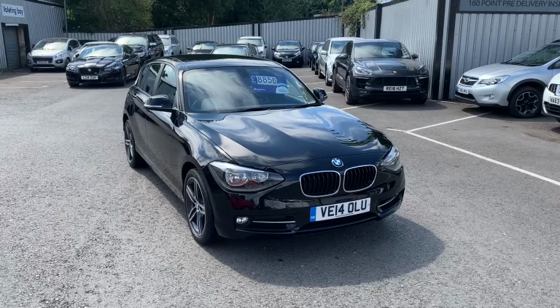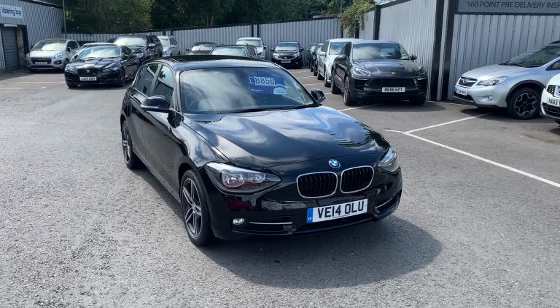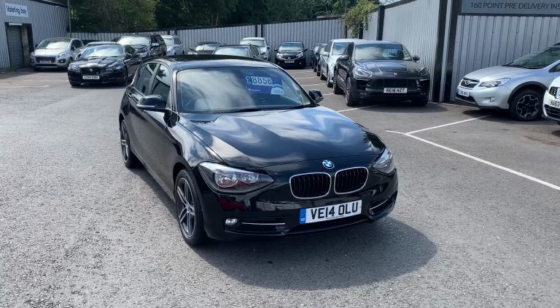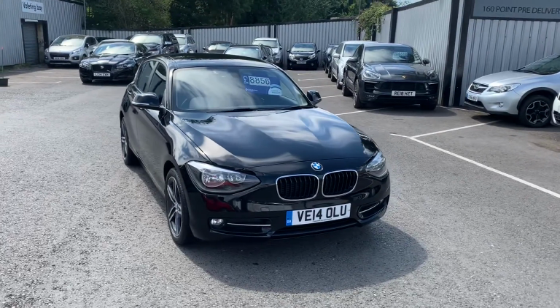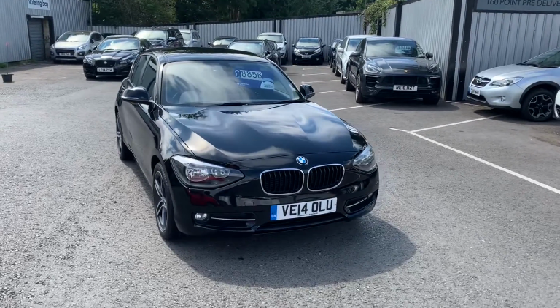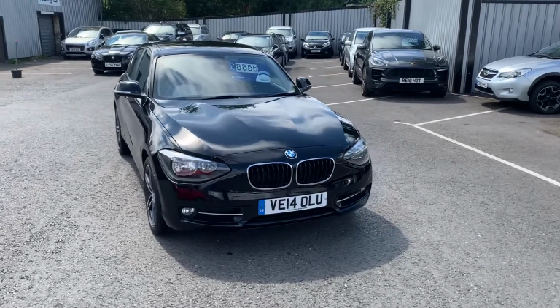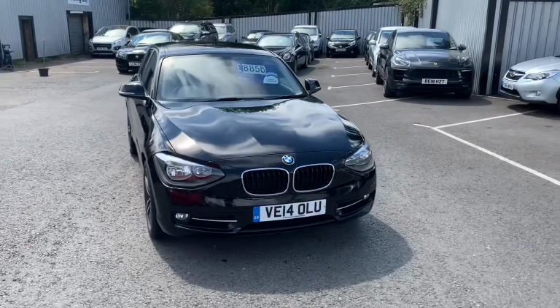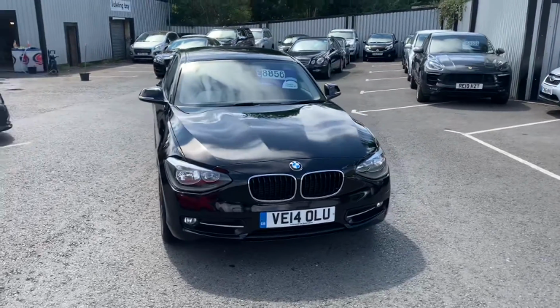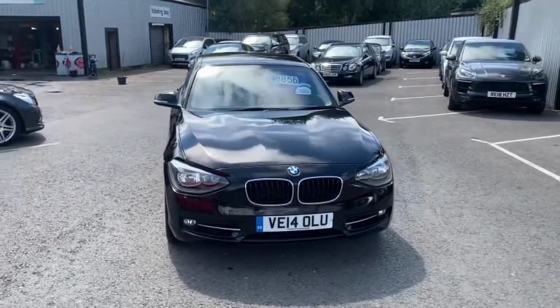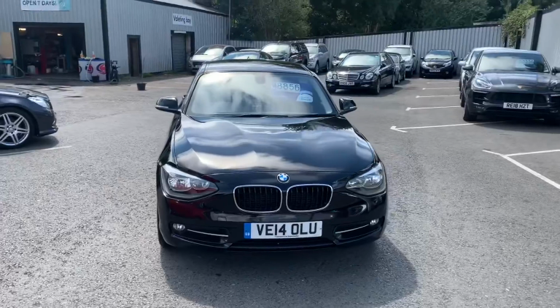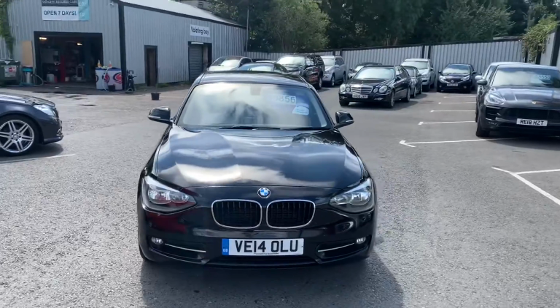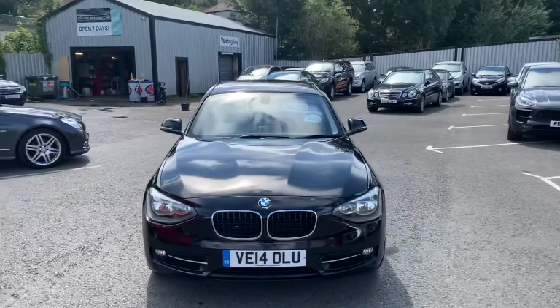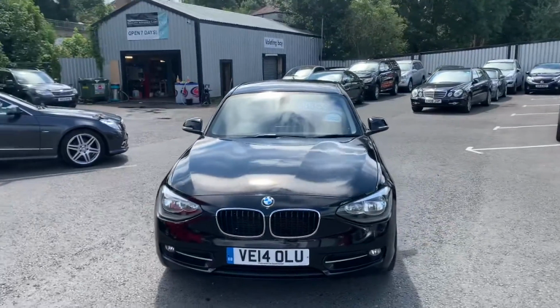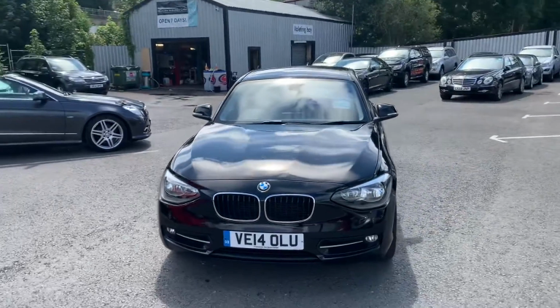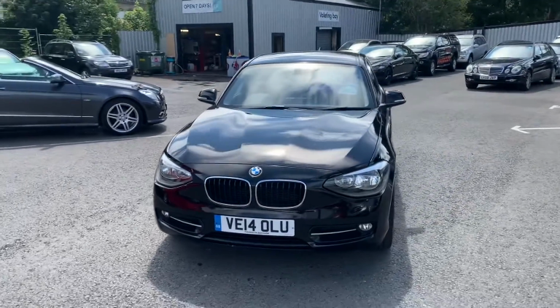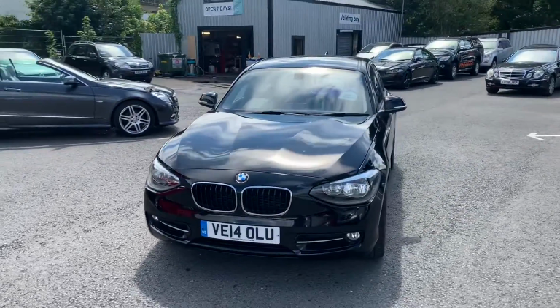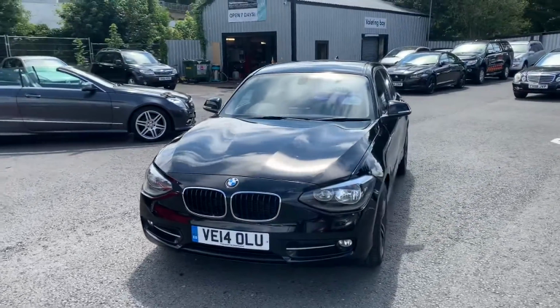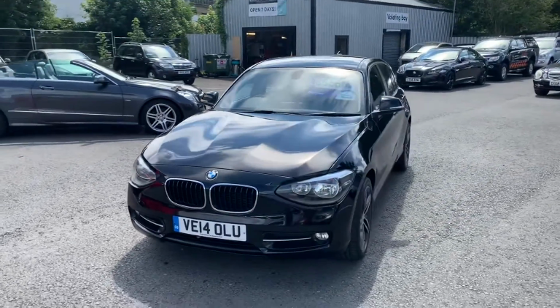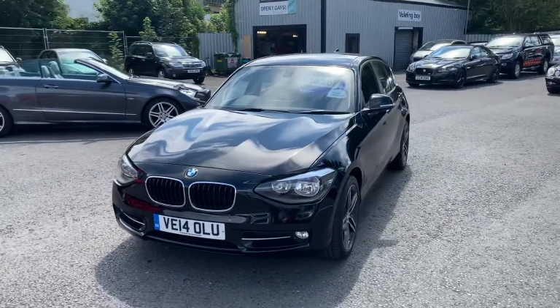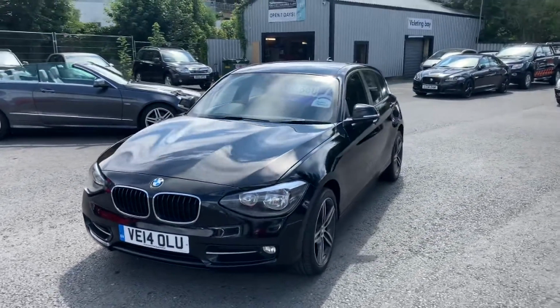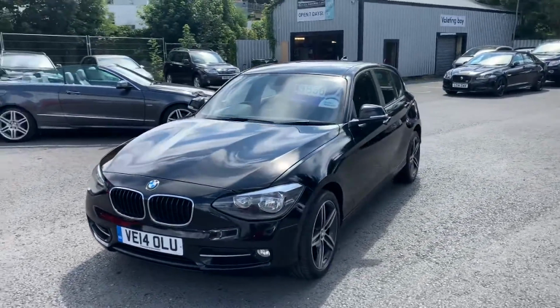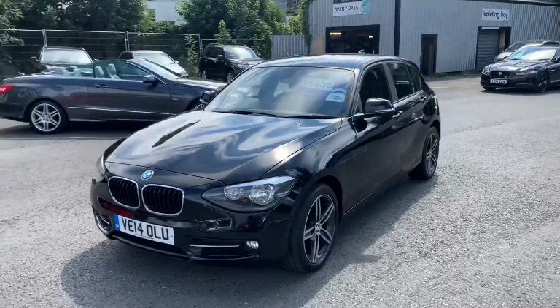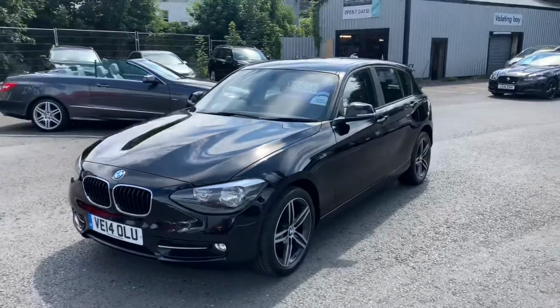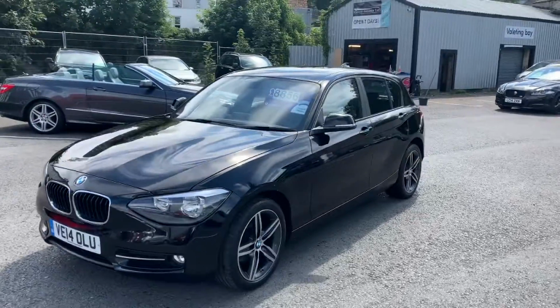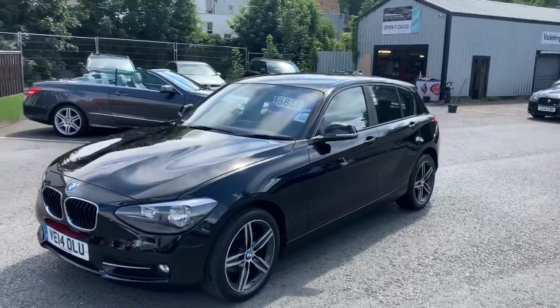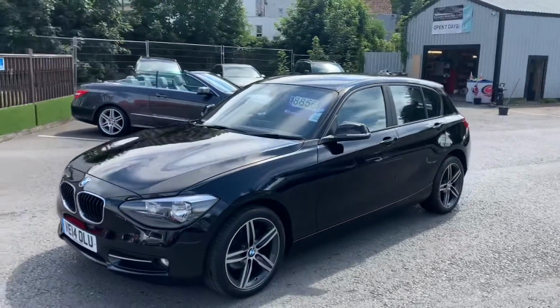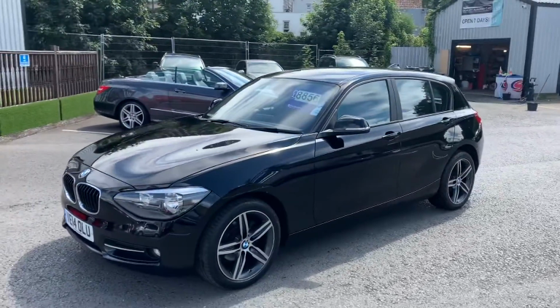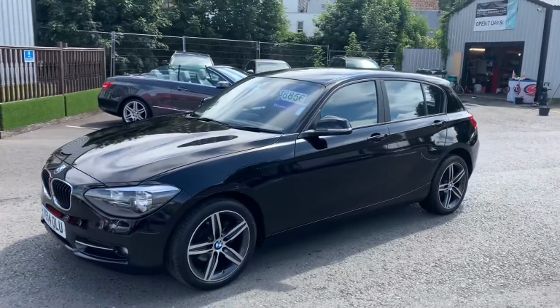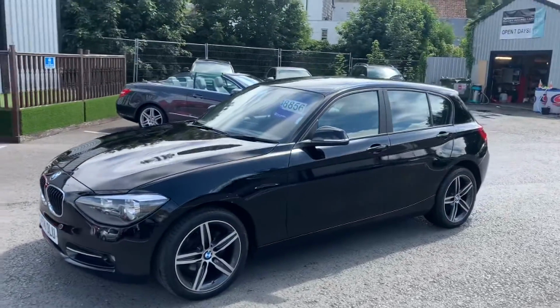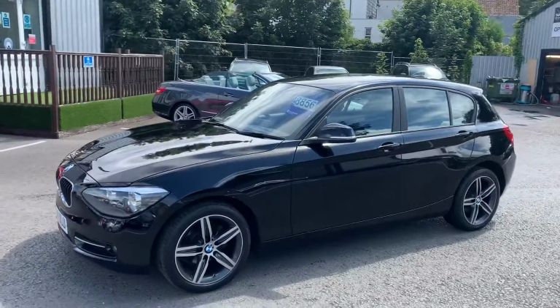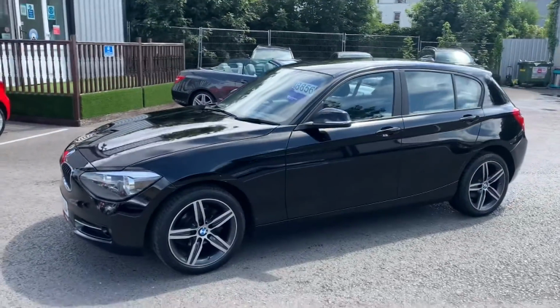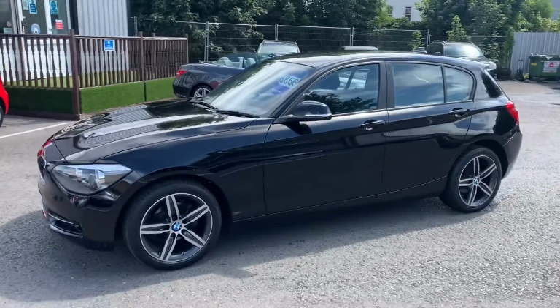Hello, Harry here from Quality Assured Cars in Bristol, just doing a quick video on our BMW 1 Series on a 2014 plate. The vehicle is in really good condition throughout, just doing a quick video to give you guys an idea of what condition the car is in.